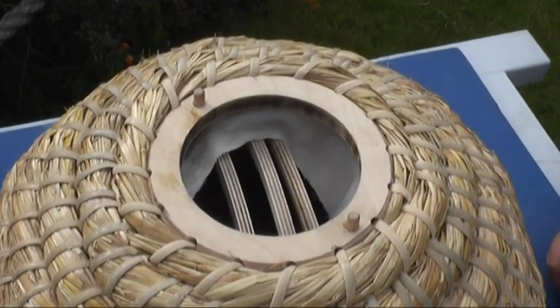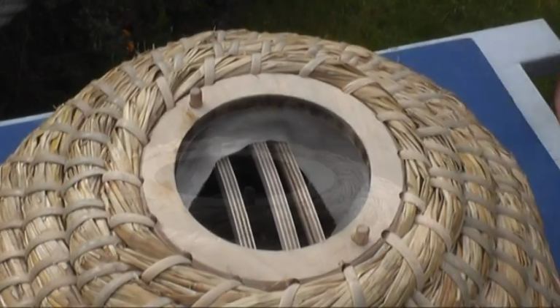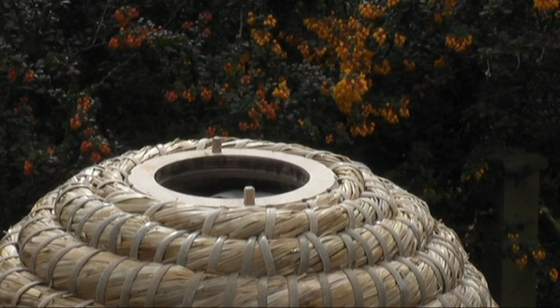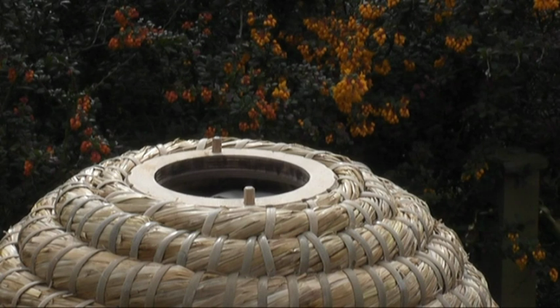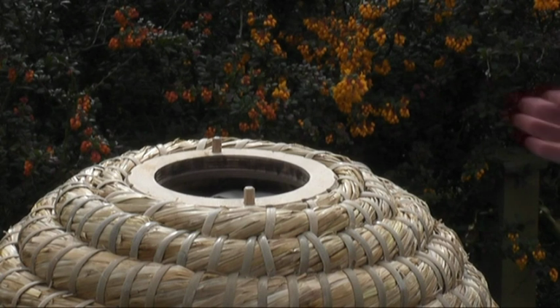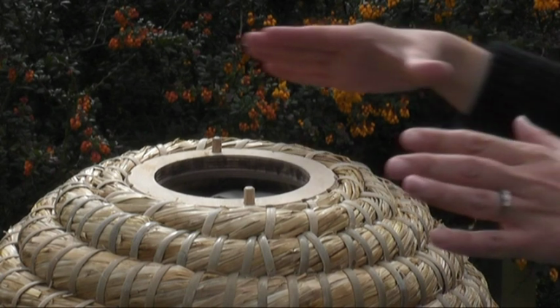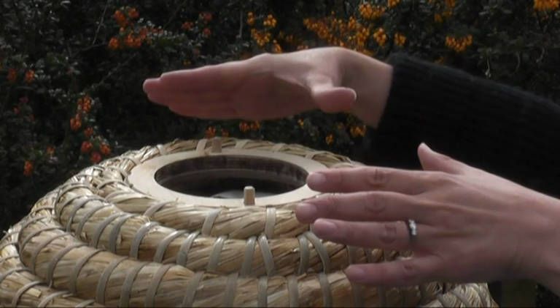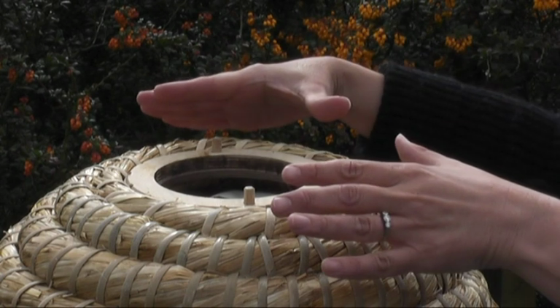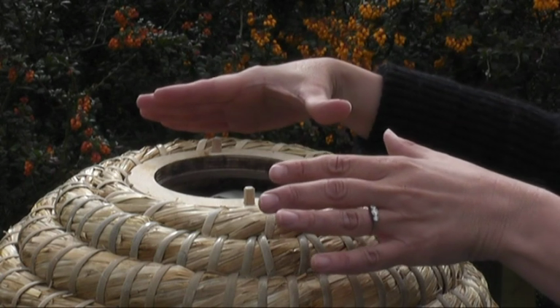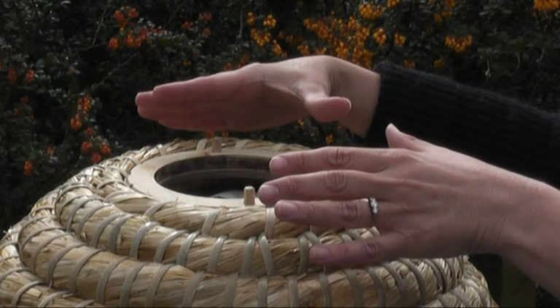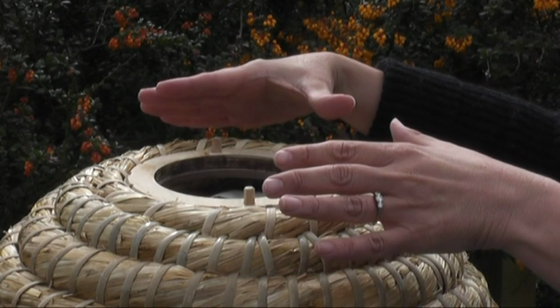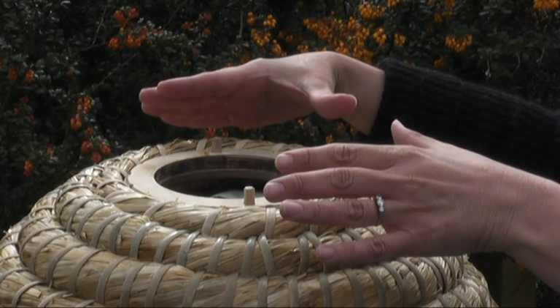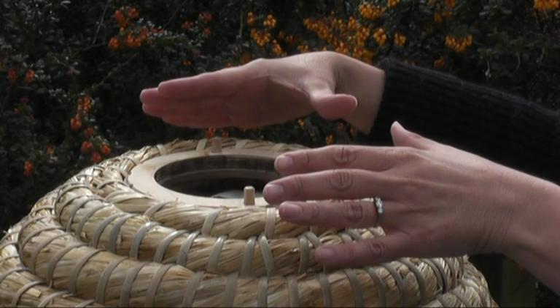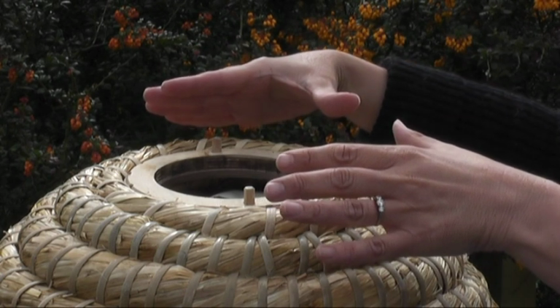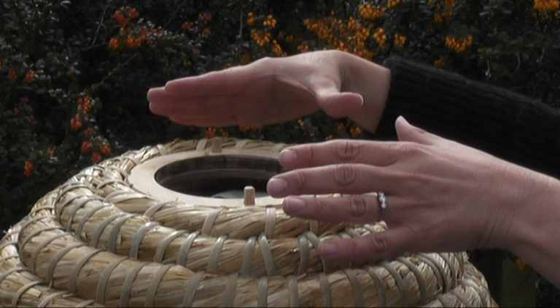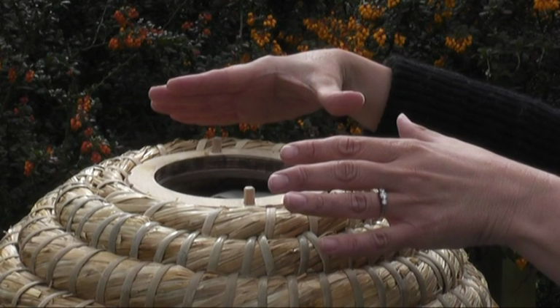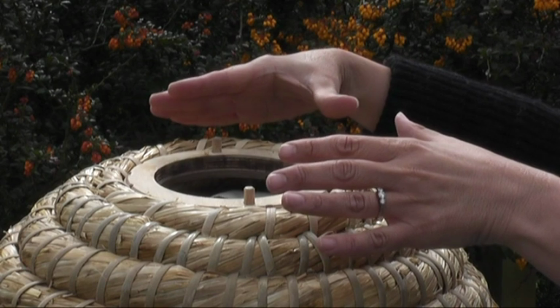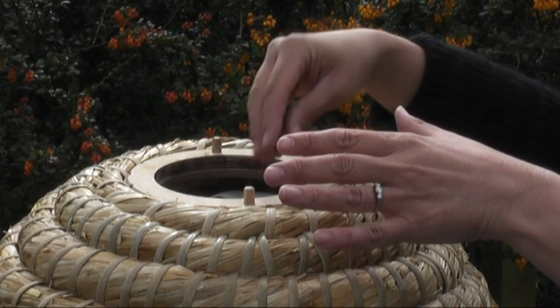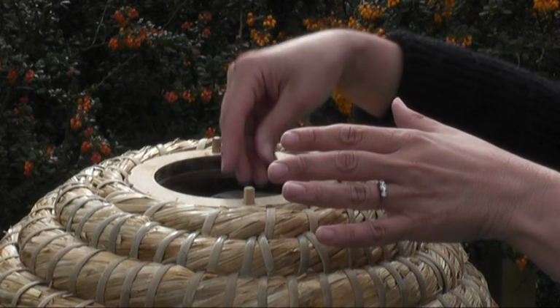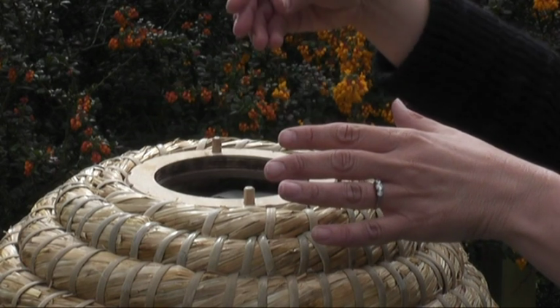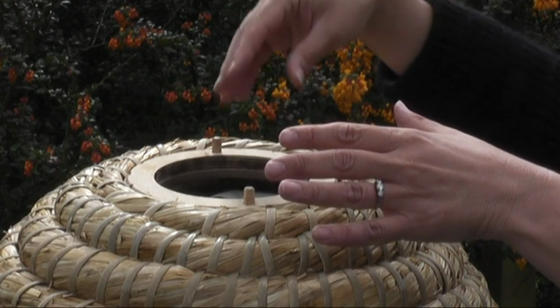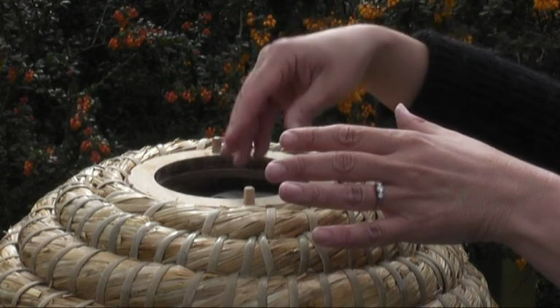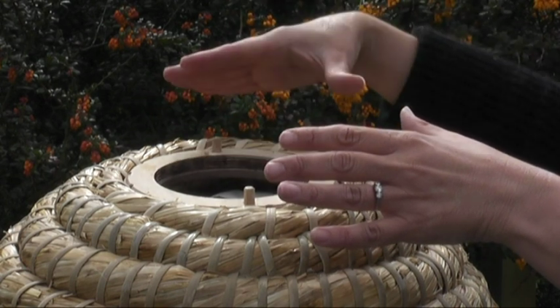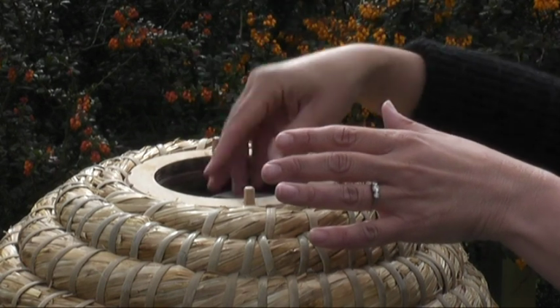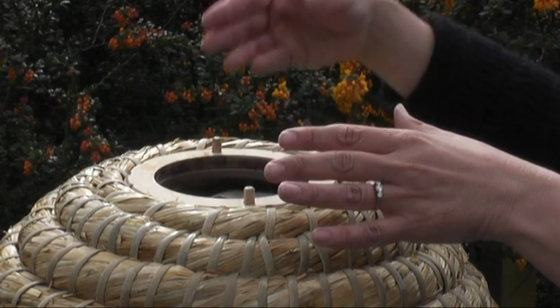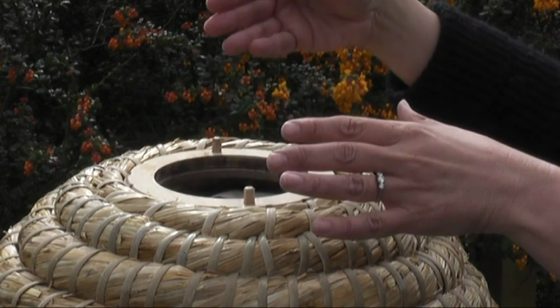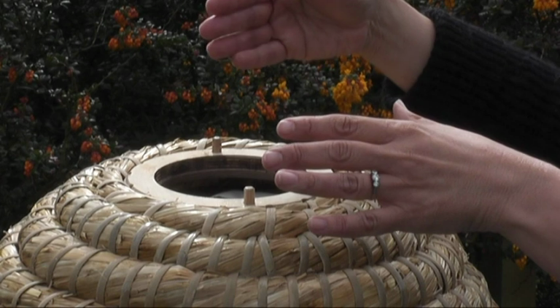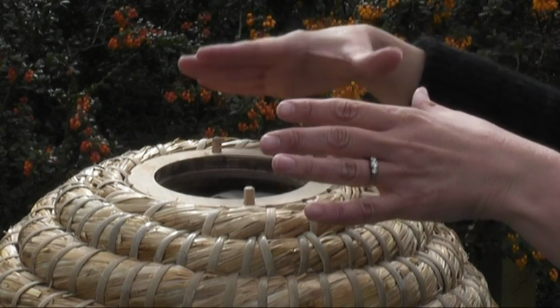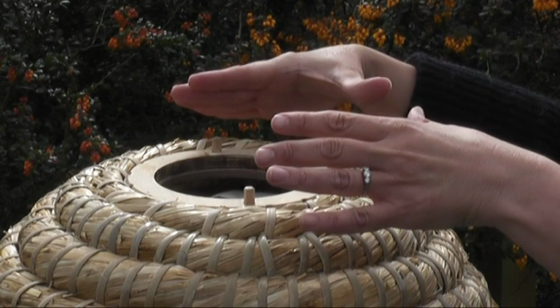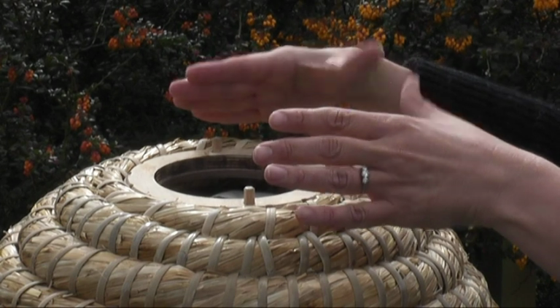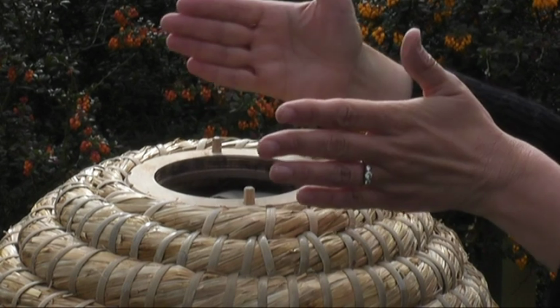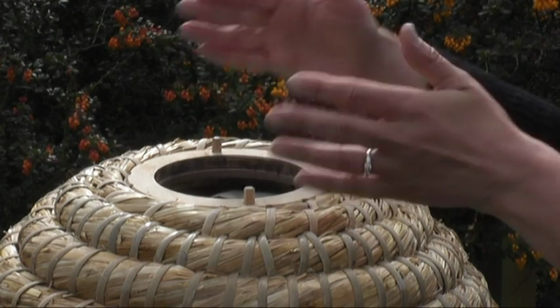In a year when the honey harvest is good, it is possible to place a small box on top of the hive on which the bees can climb and put in surplus honey, which the beekeeper or the bee guardian can harvest.